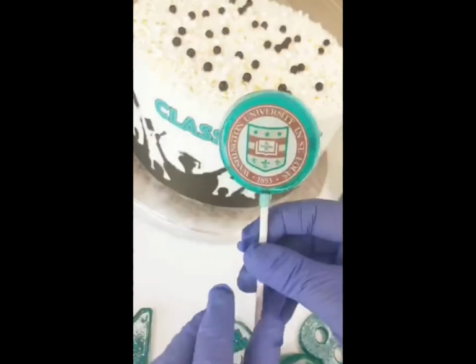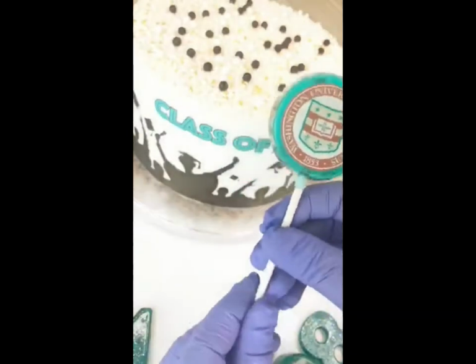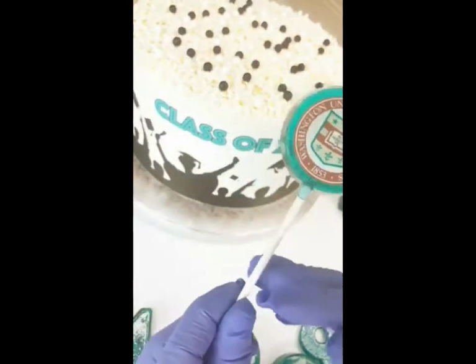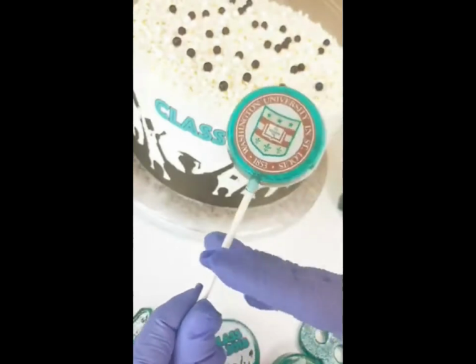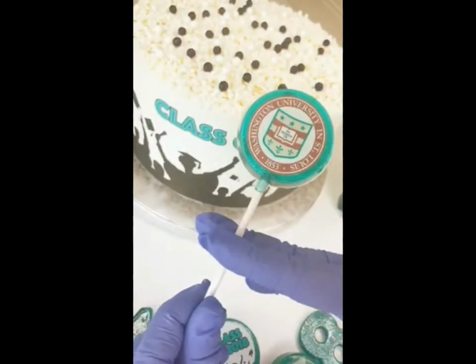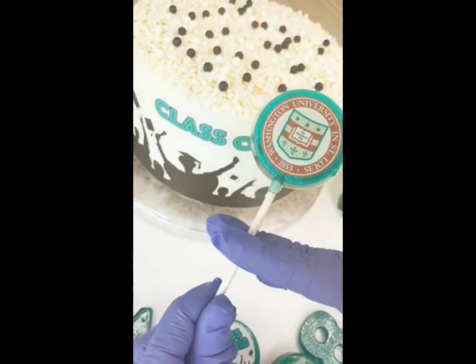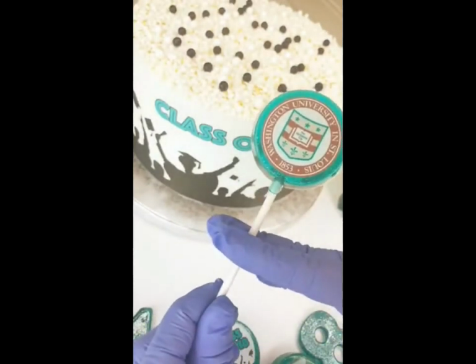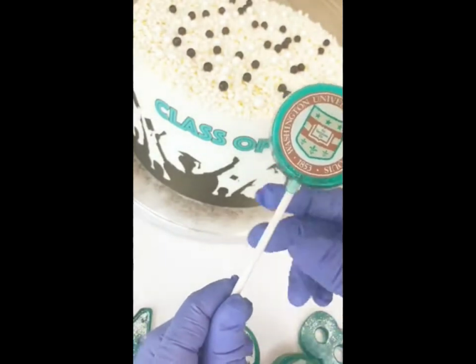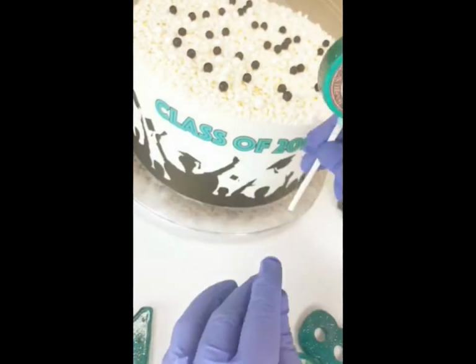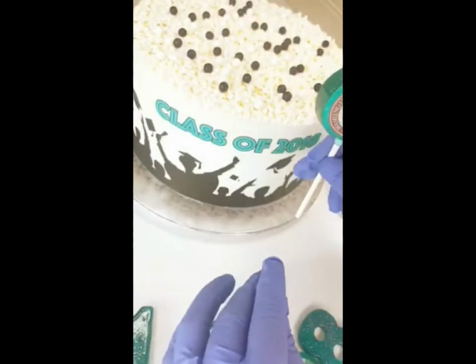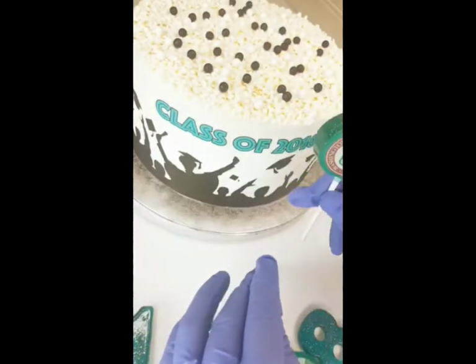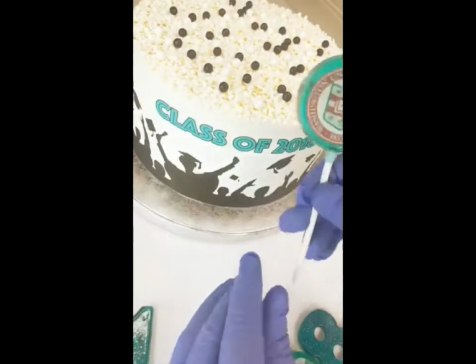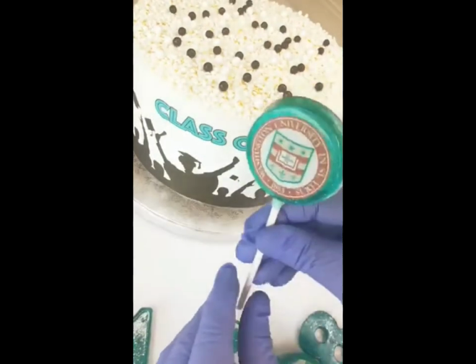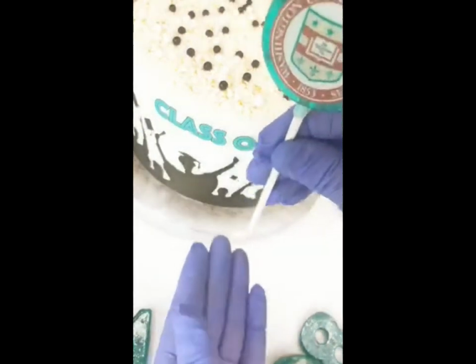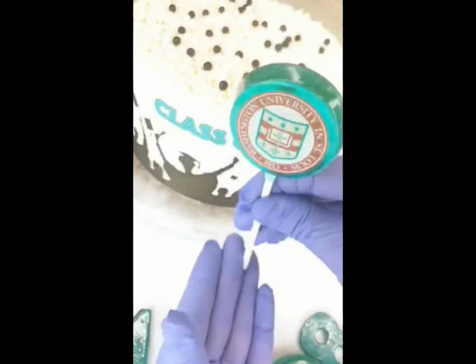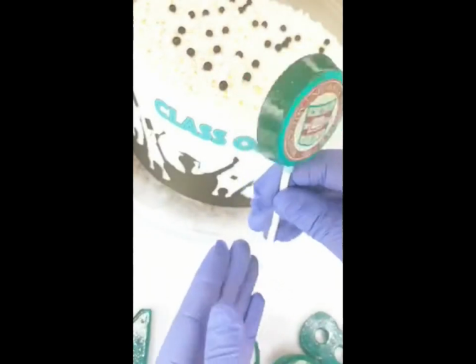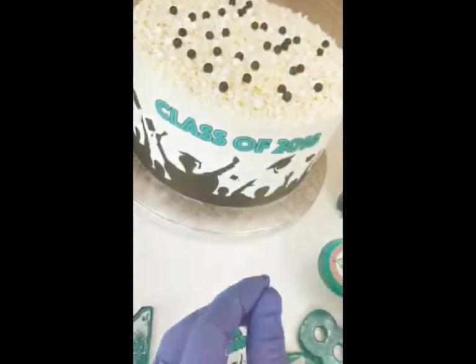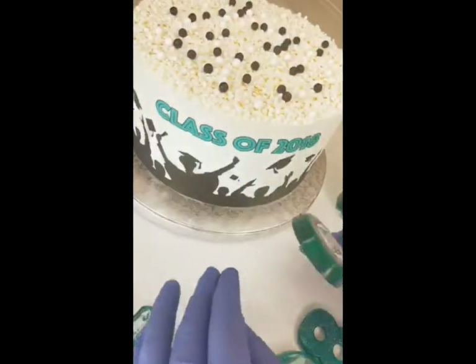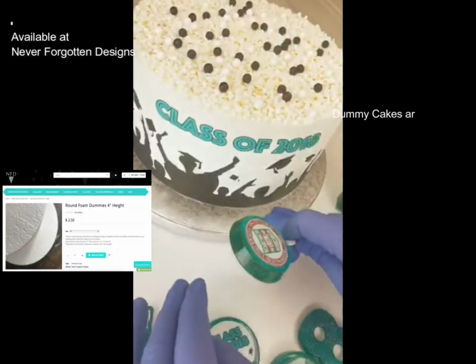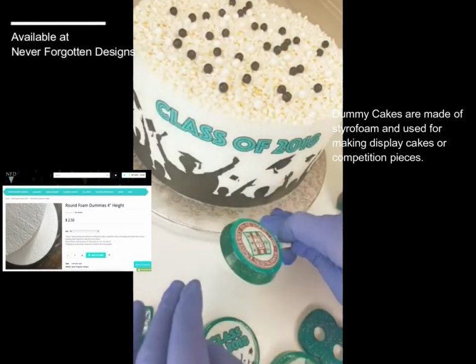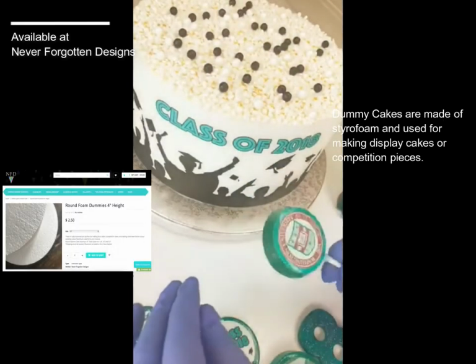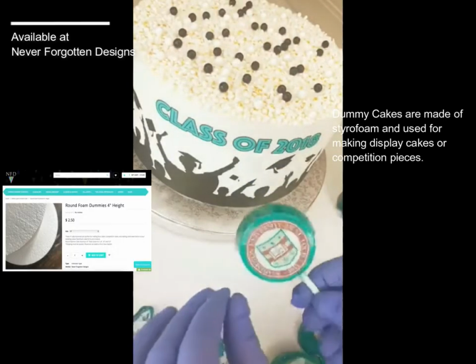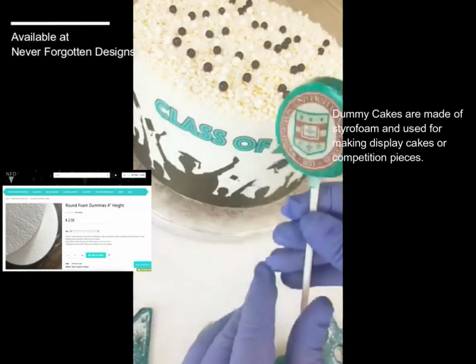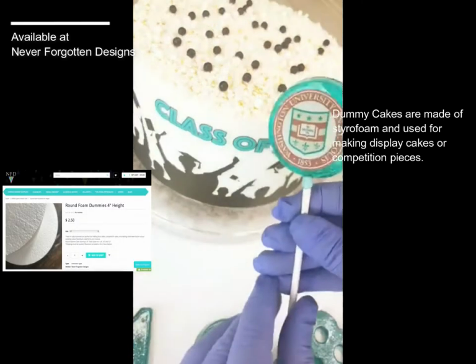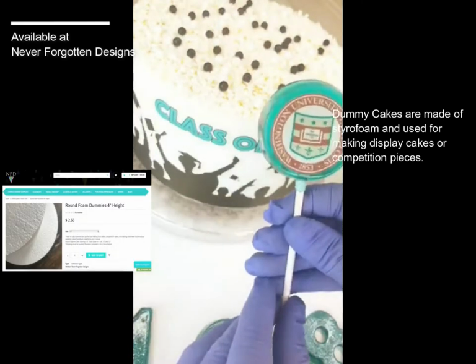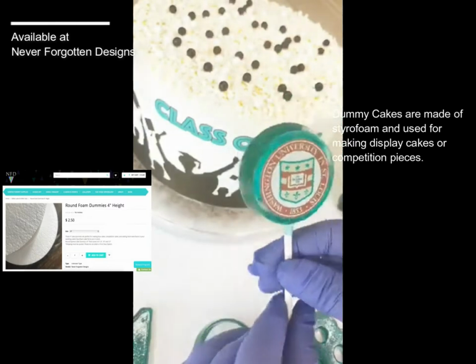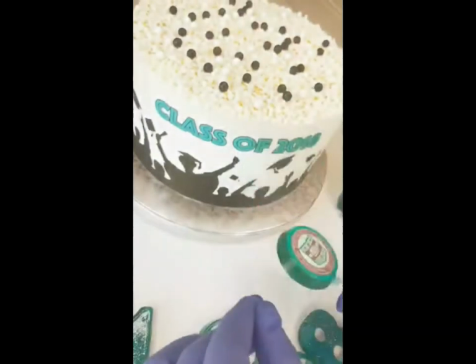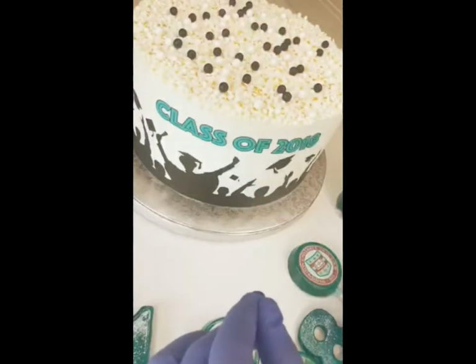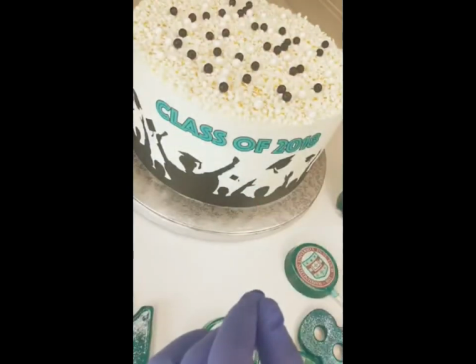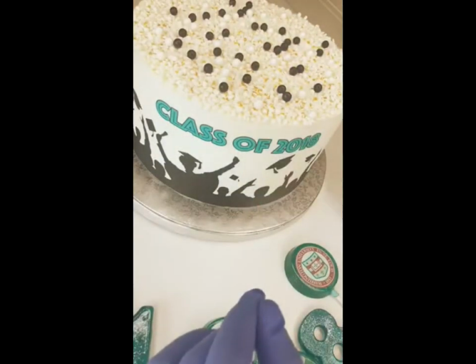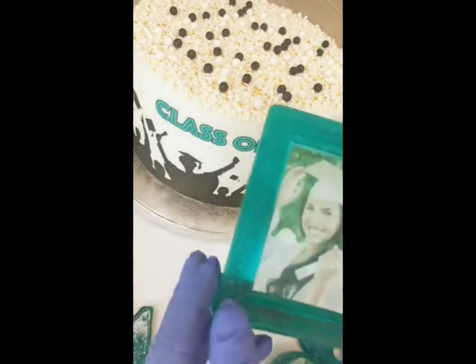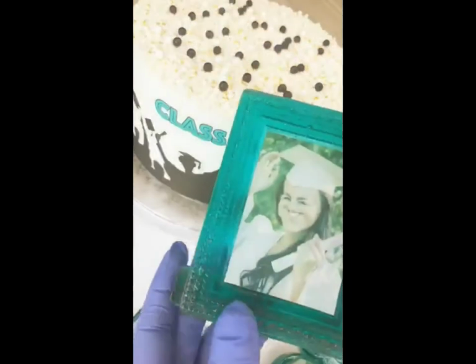If you're putting lollipops in cupcakes, you can just use scissors and cut them in half. But since this is going into a four-inch cake, I'm just going to stick it straight inside. It's a dummy cake, so I'll have to push a little bit harder than I normally would.